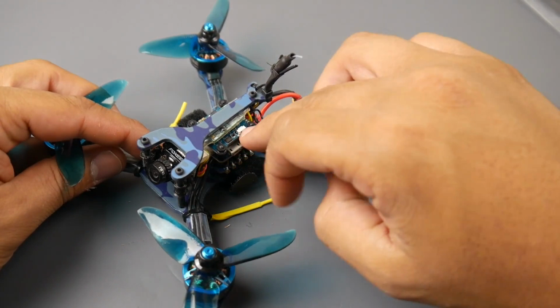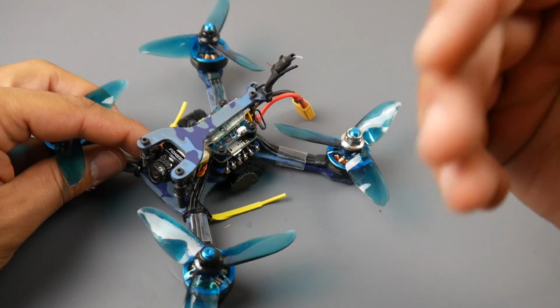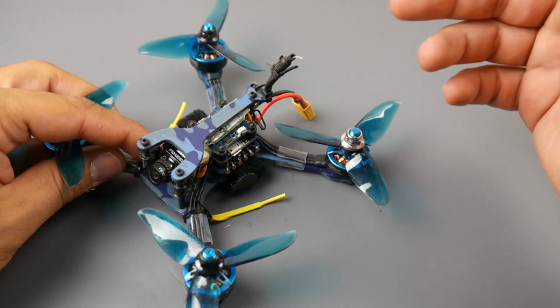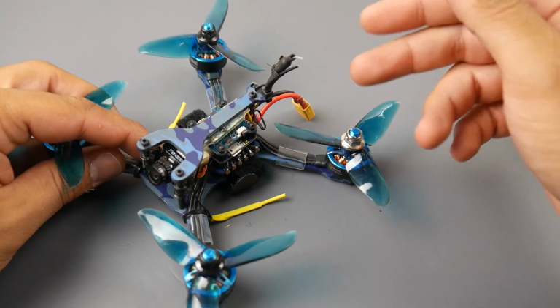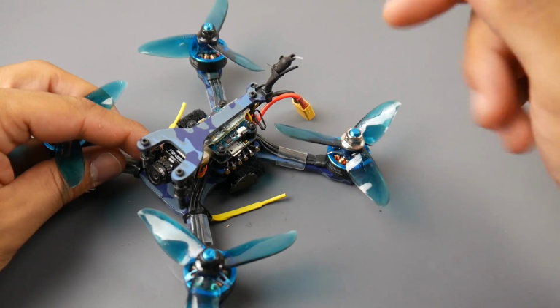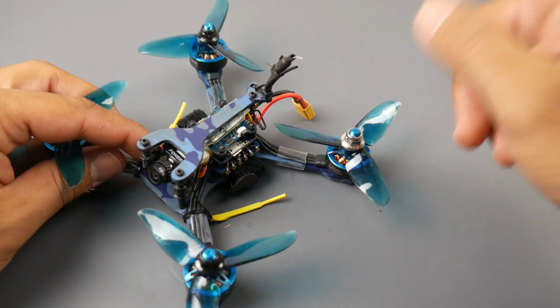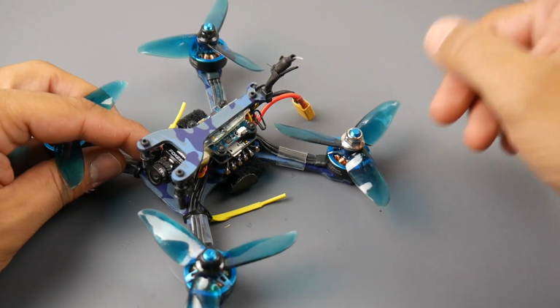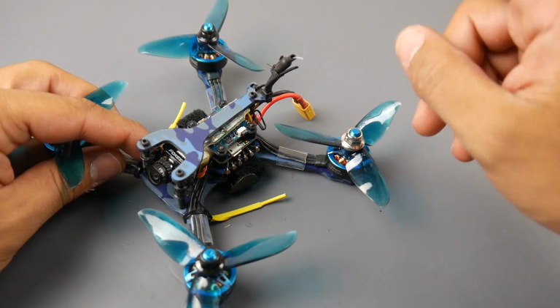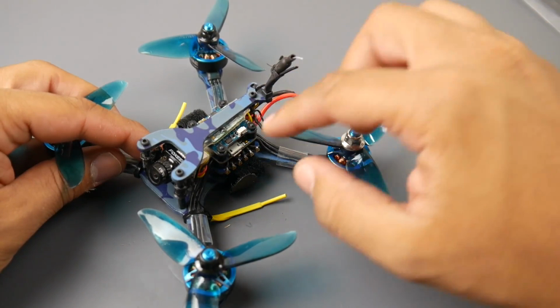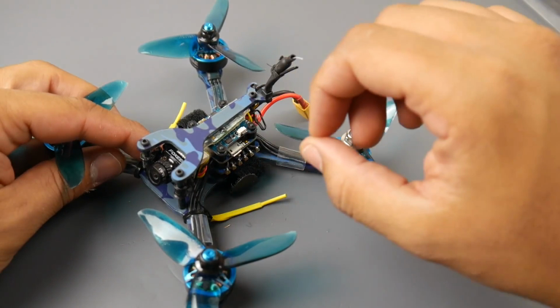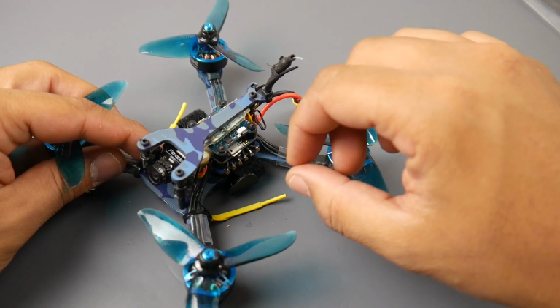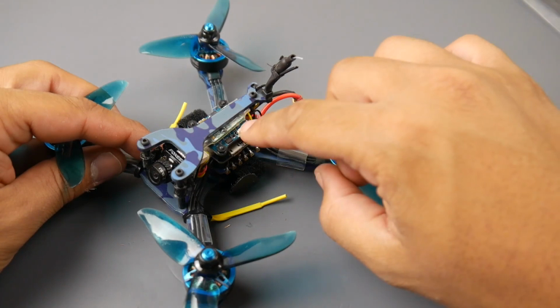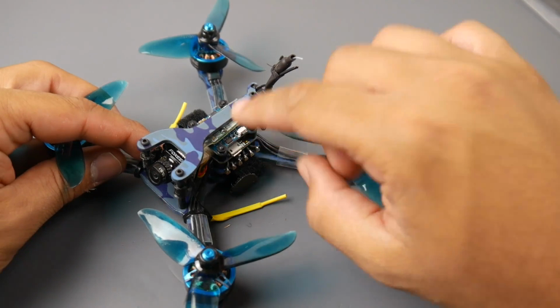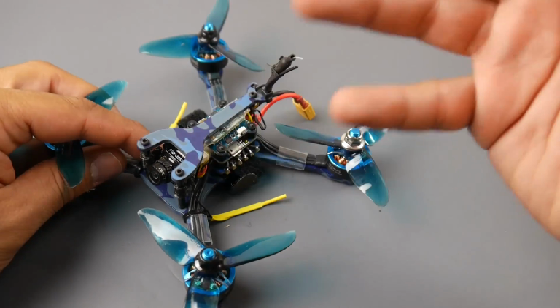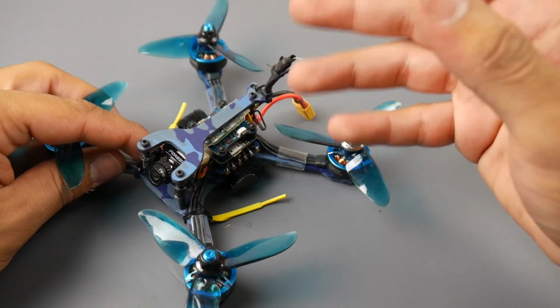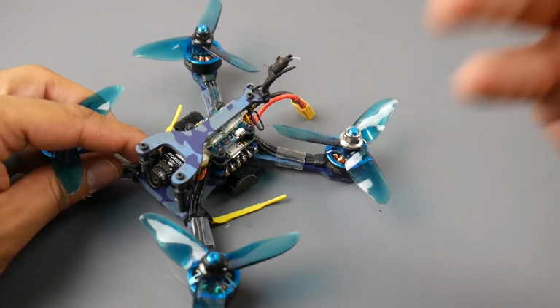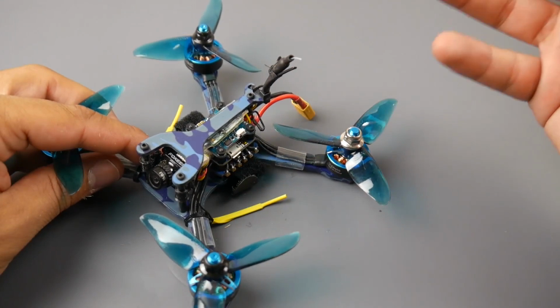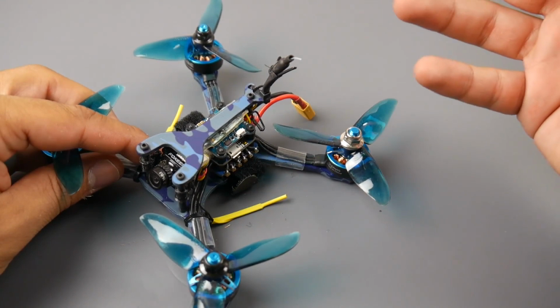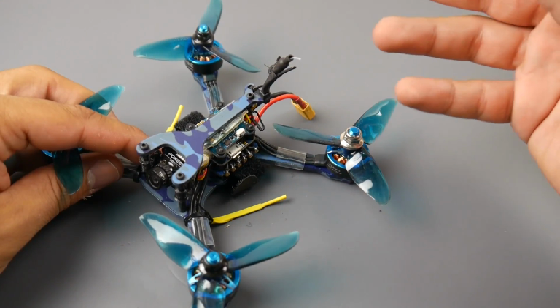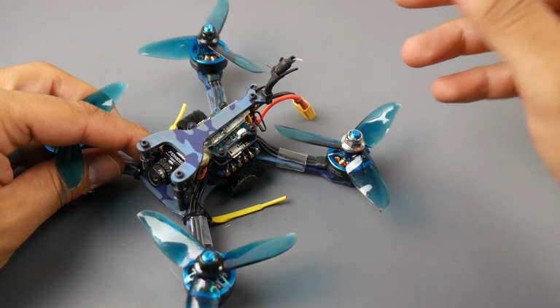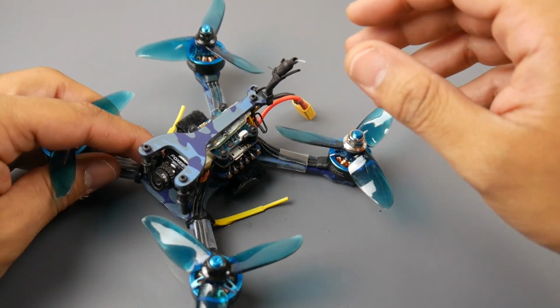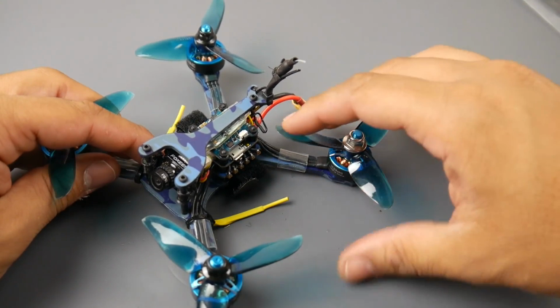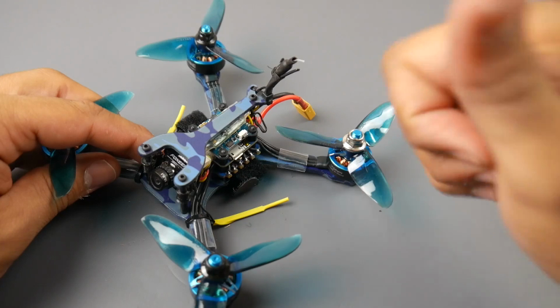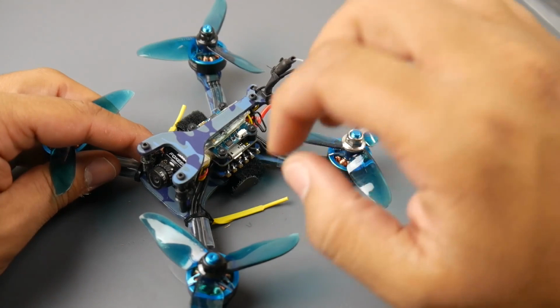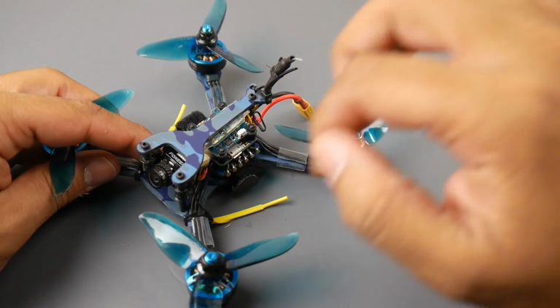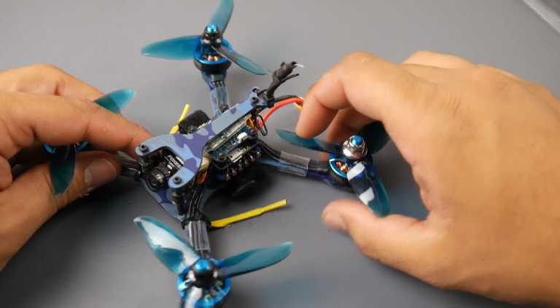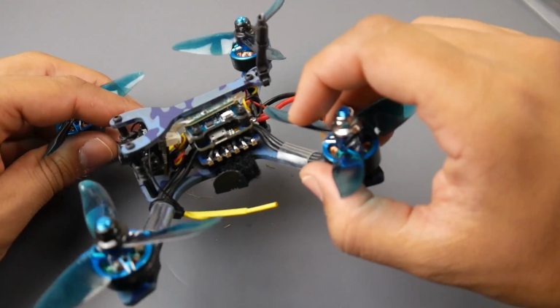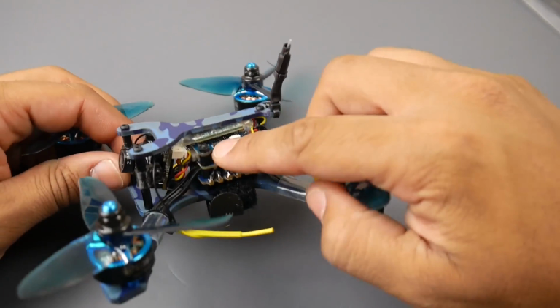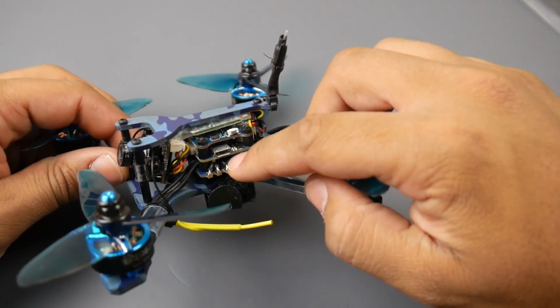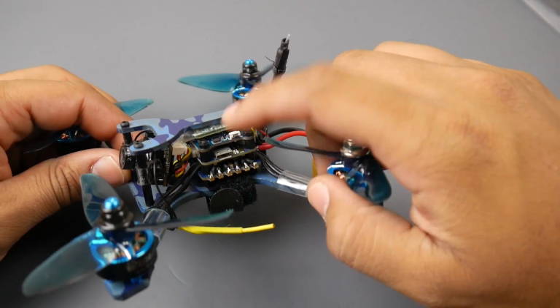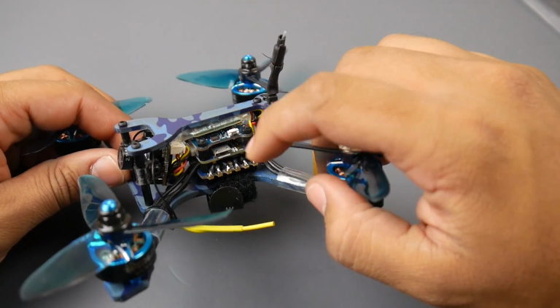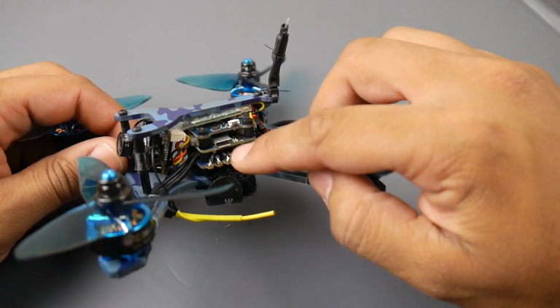It also comes with a VTX which is 200mW selectable with Smart Audio or Tramp protocol, so you can change the power output and channel through the OSD, which is really nice. The flight controller is an F4 with OSD — this appears to be an Airbot stack.